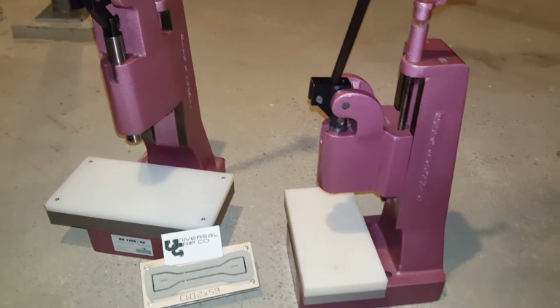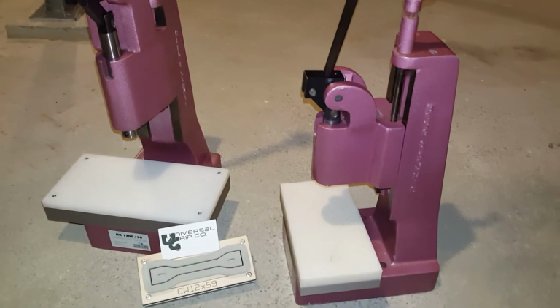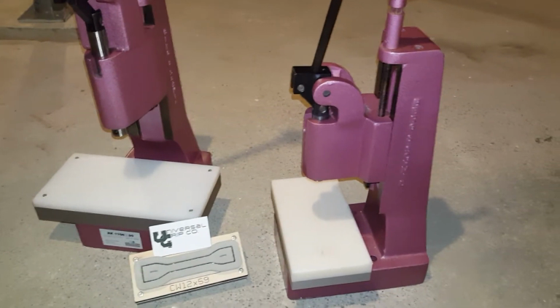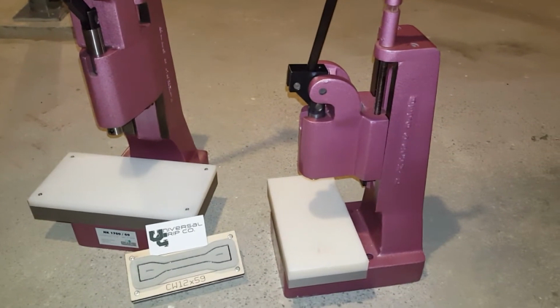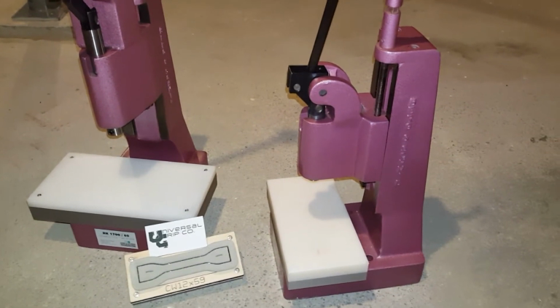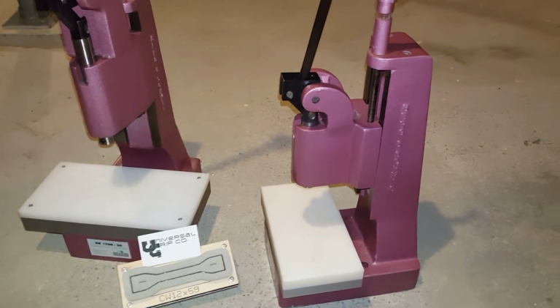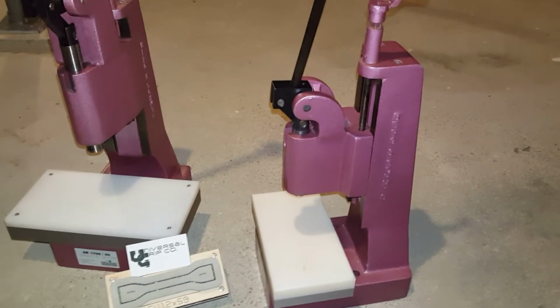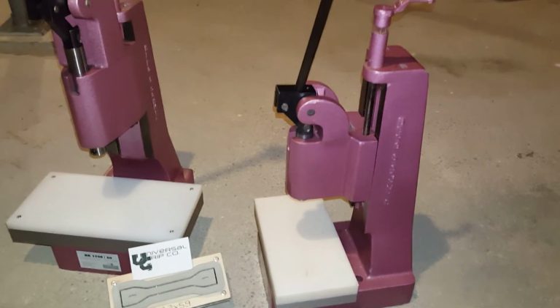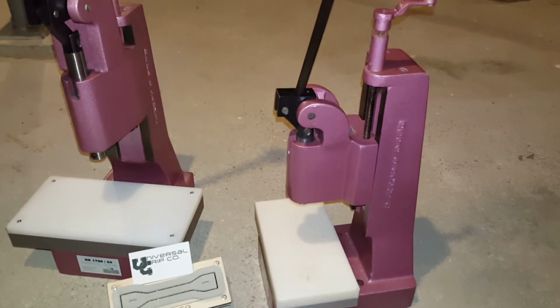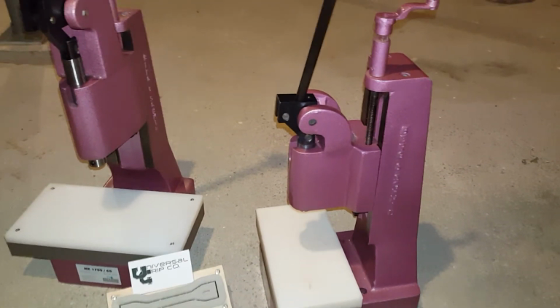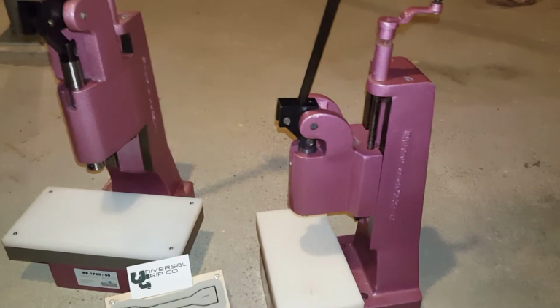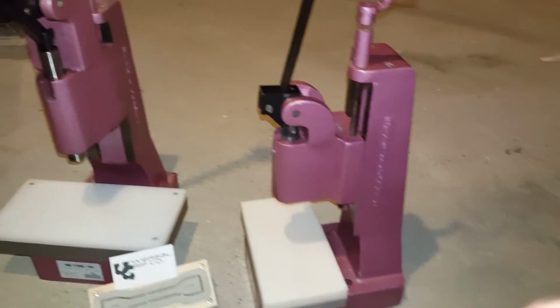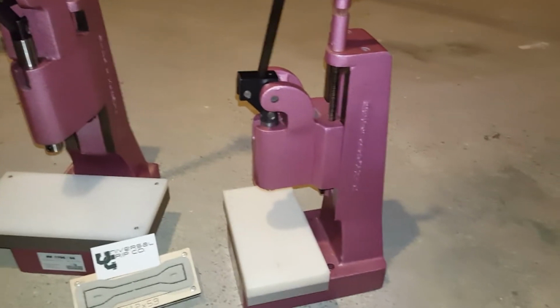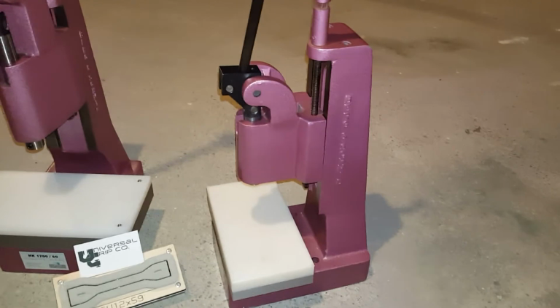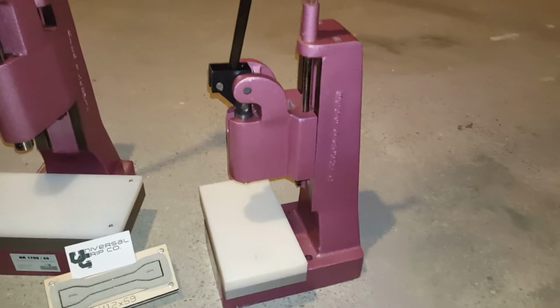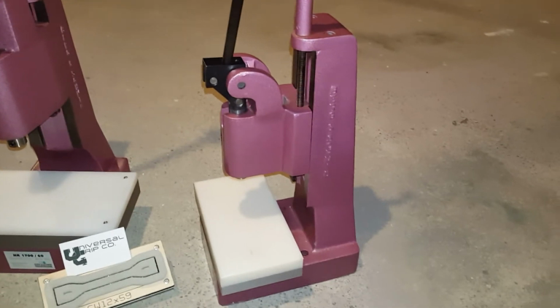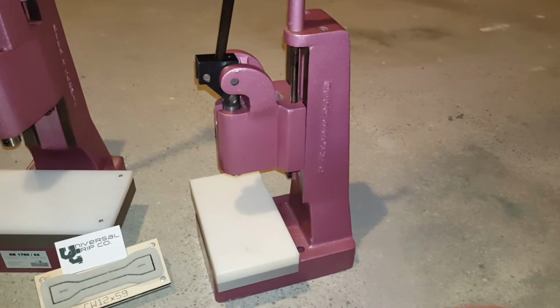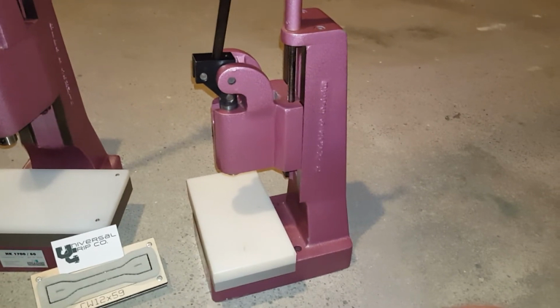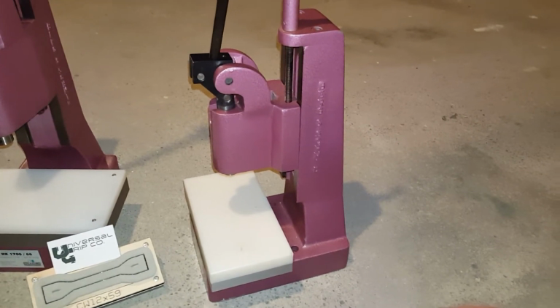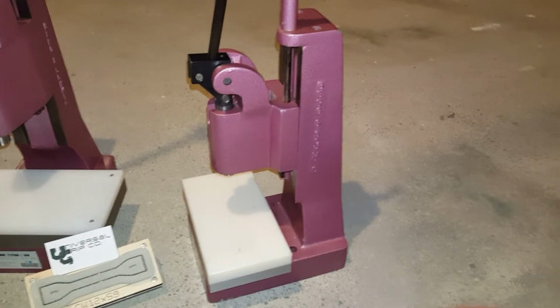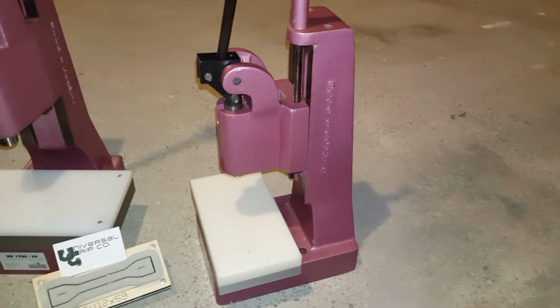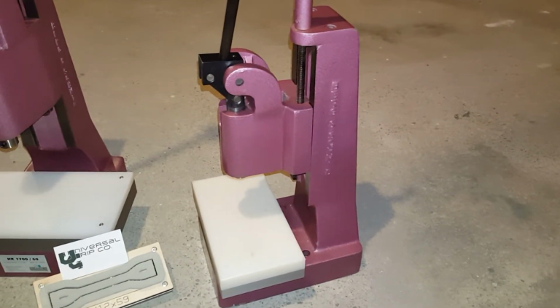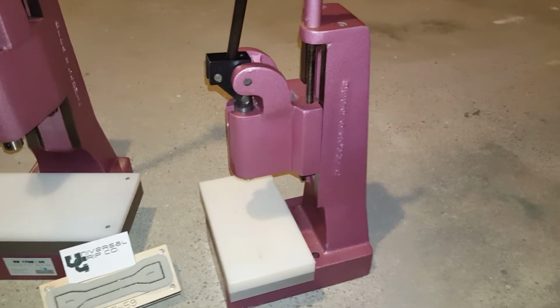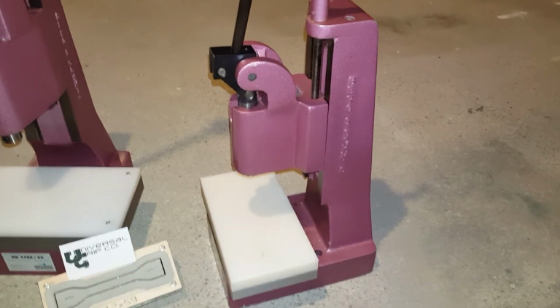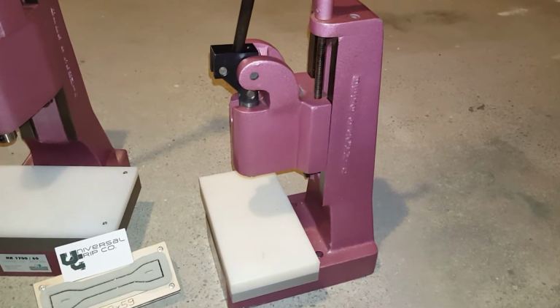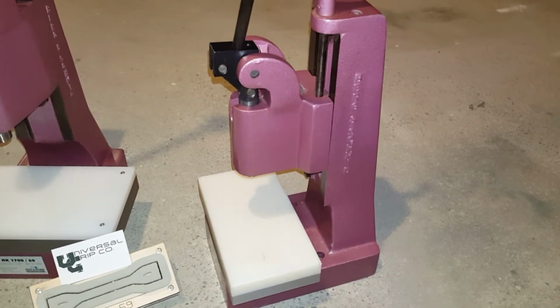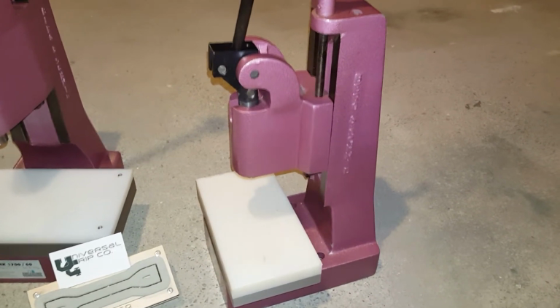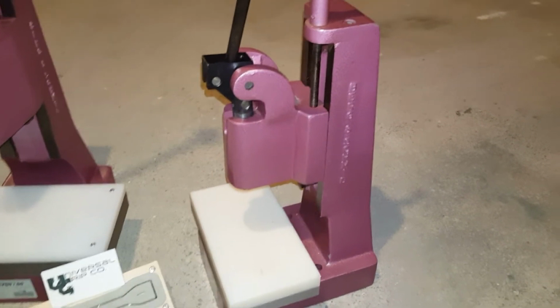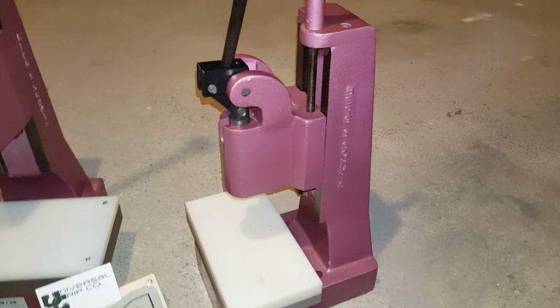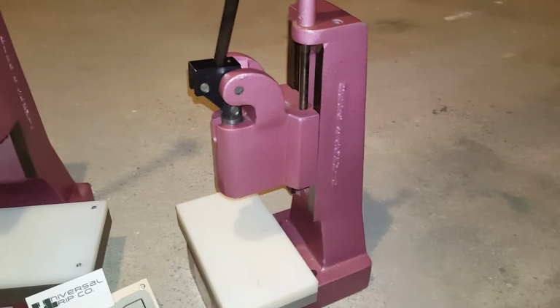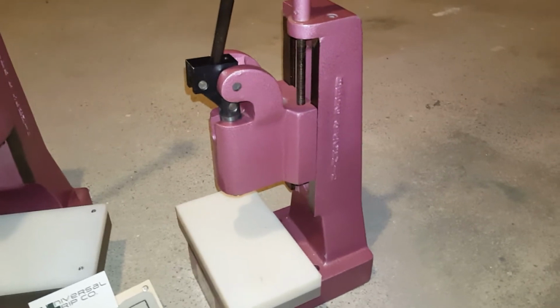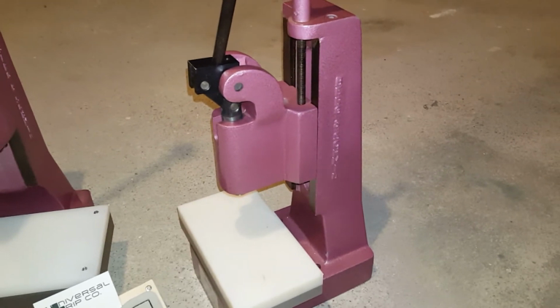Hello everyone. Today we are showing our arbor presses. On the right here is our 8 kN arbor press. This is good for cutting very thin rubbers and thin plastics.